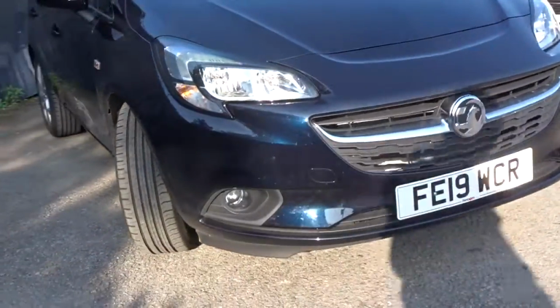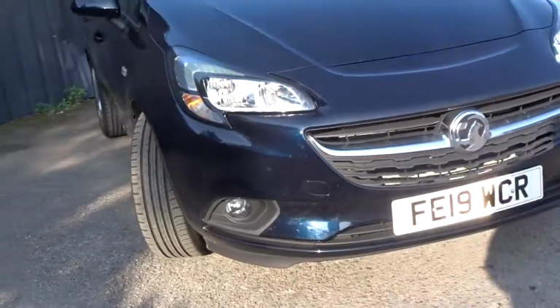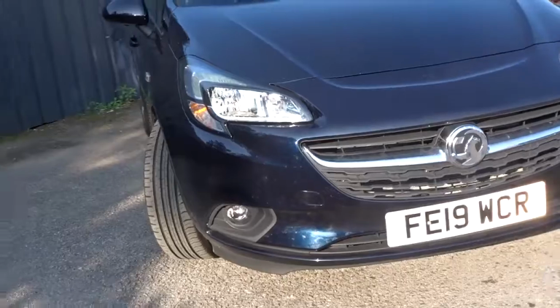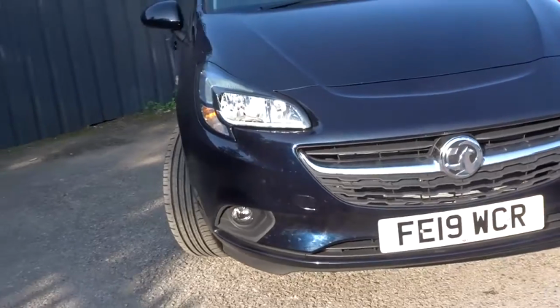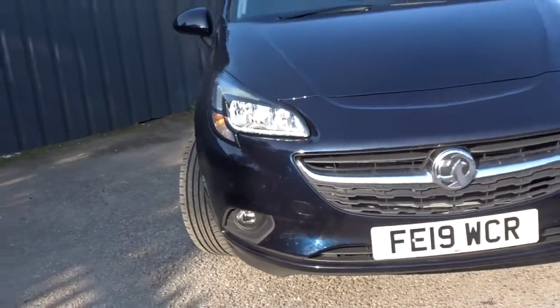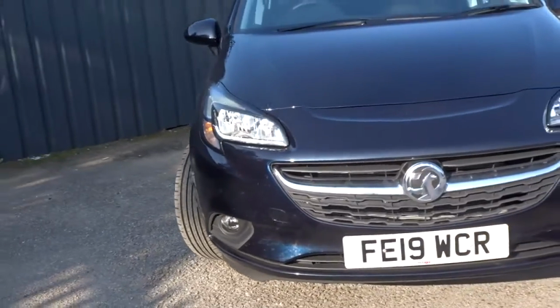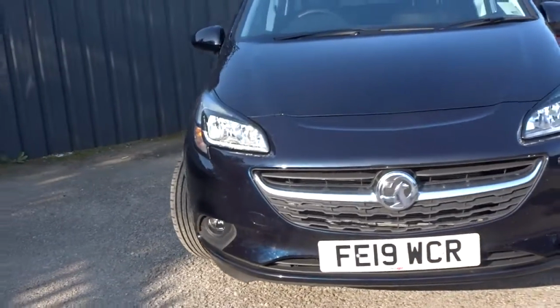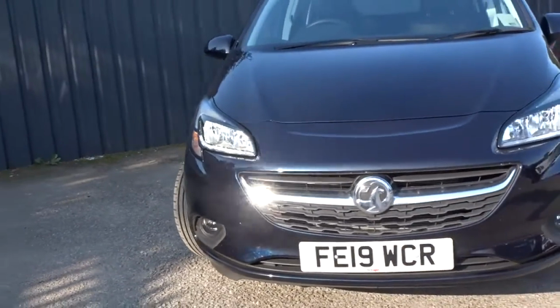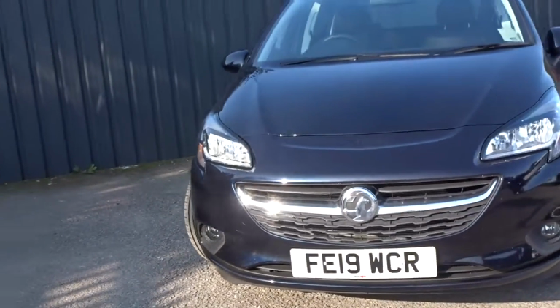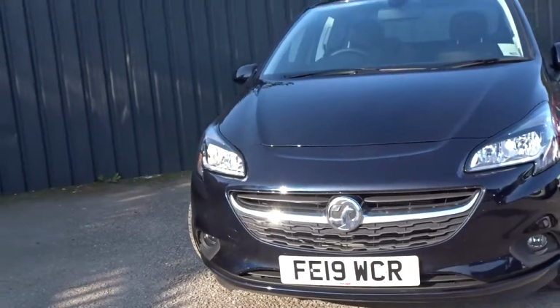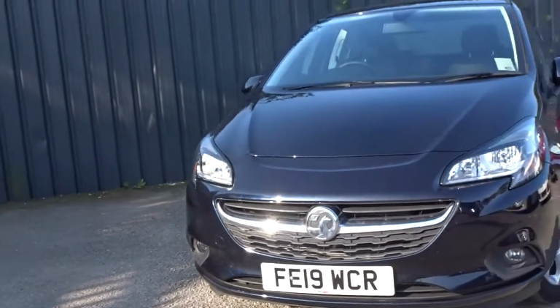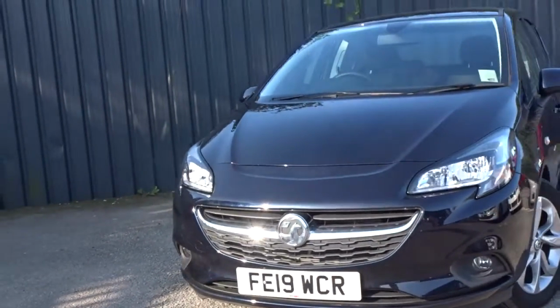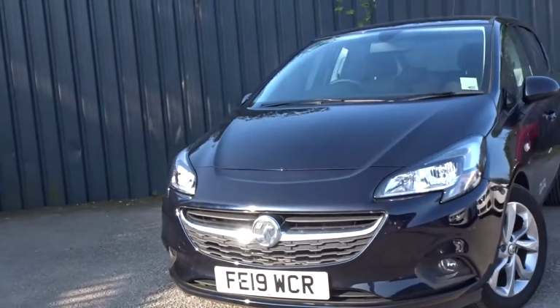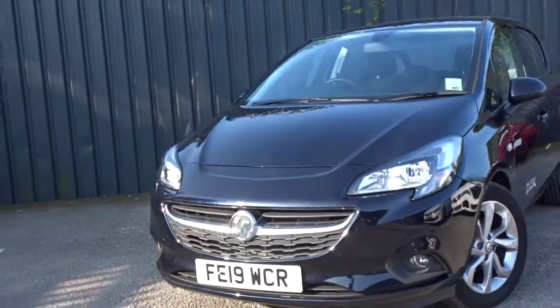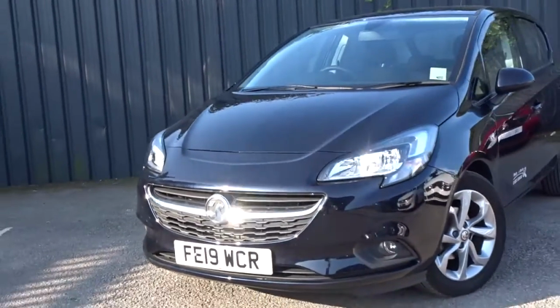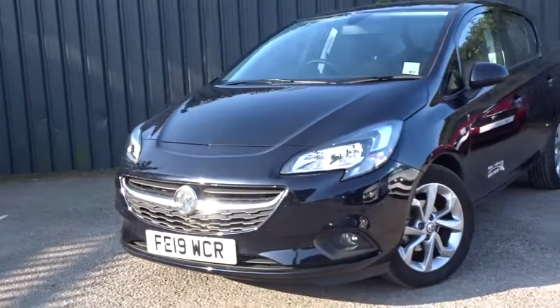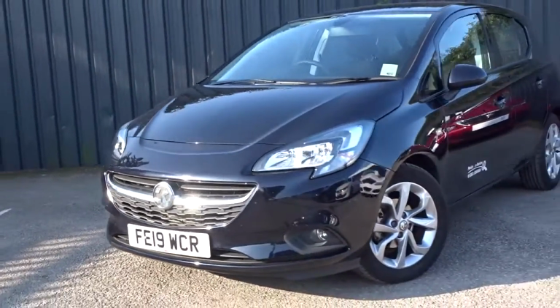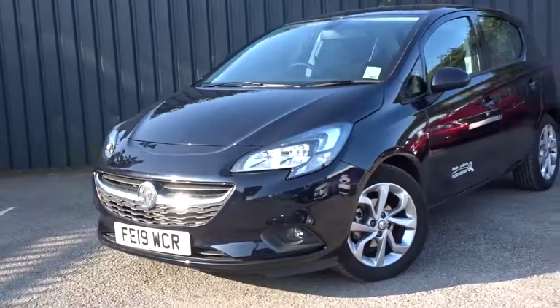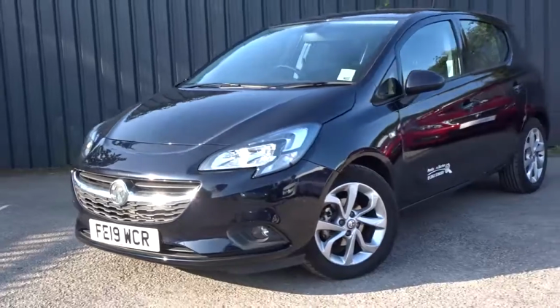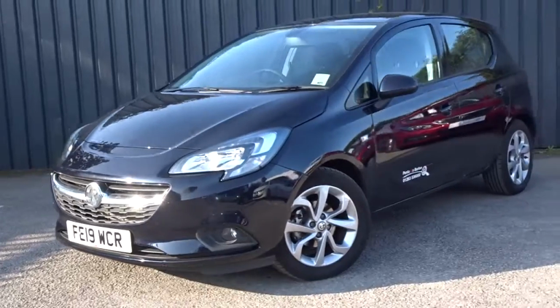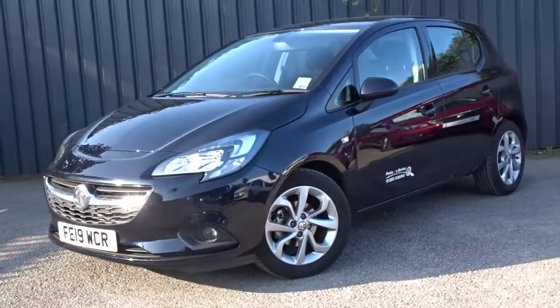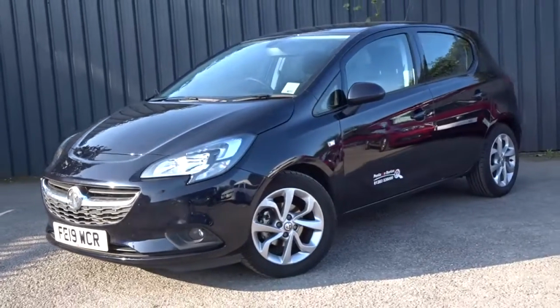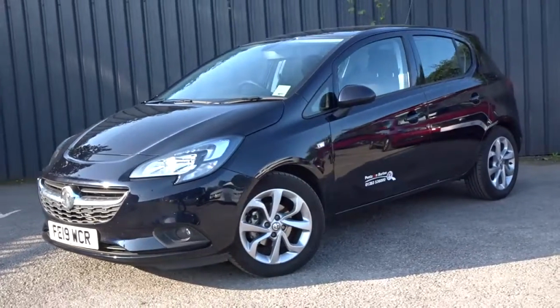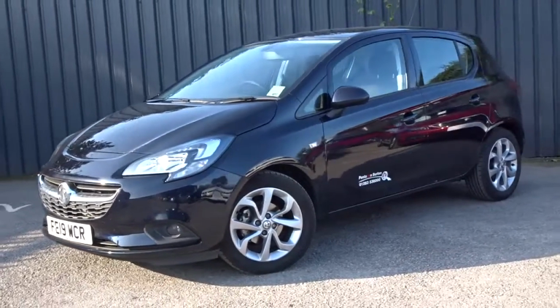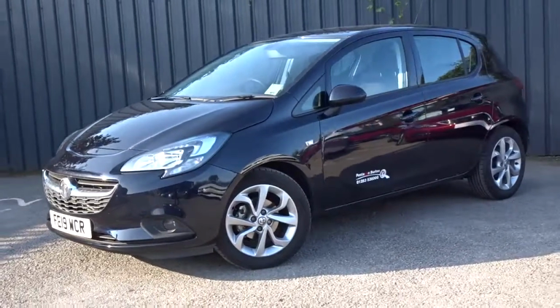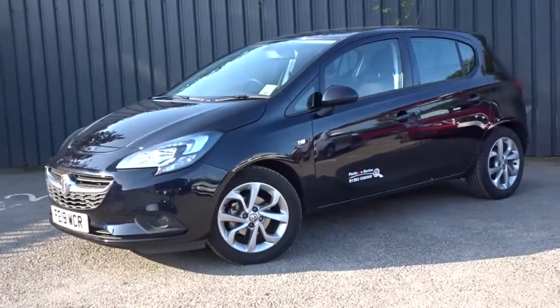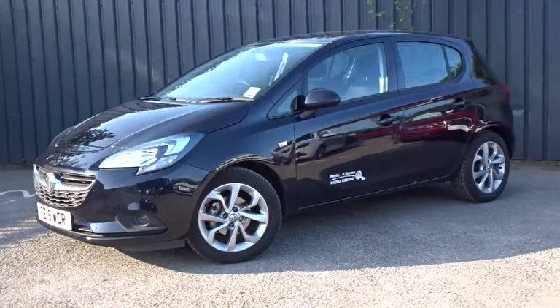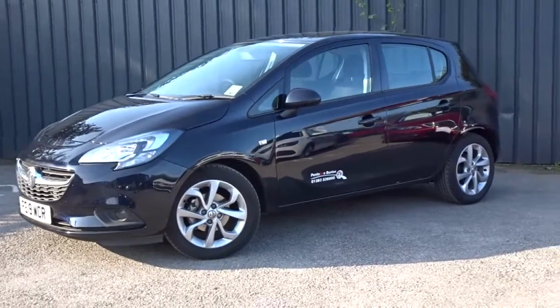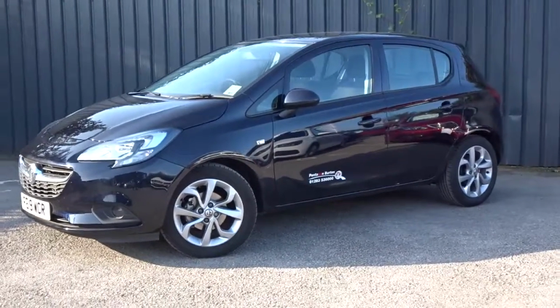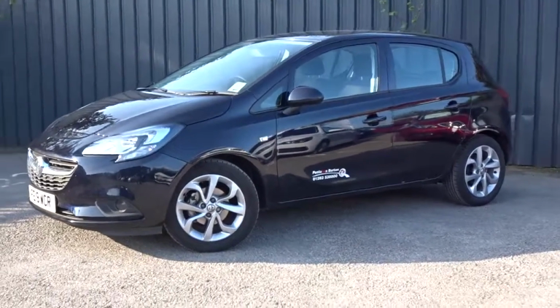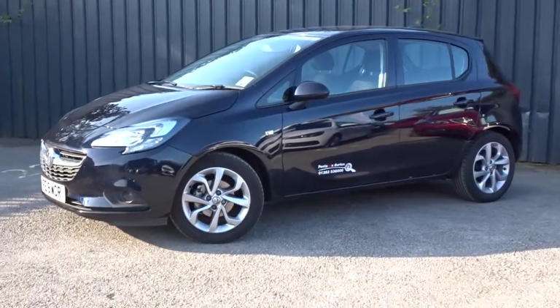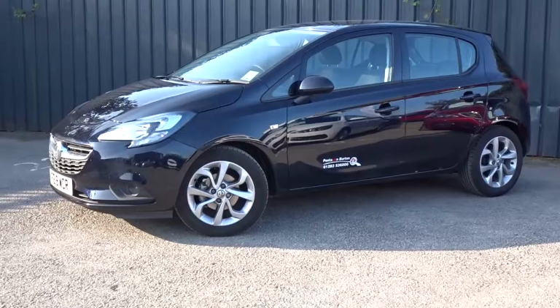The car is available today at Pentagon with the remainder of the manufacturer's warranty. For more information please contact the sales team, who will be happy to invite you in for a test drive at your convenience. Thank you for watching and hopefully we'll see you soon at Pentagon.